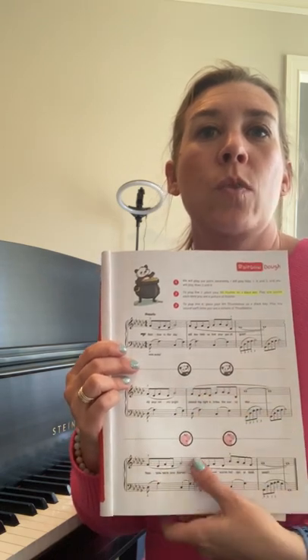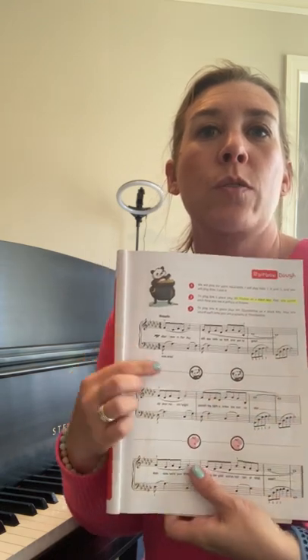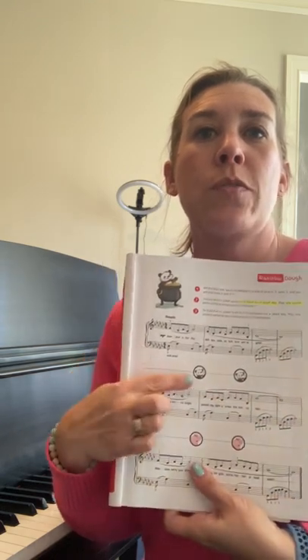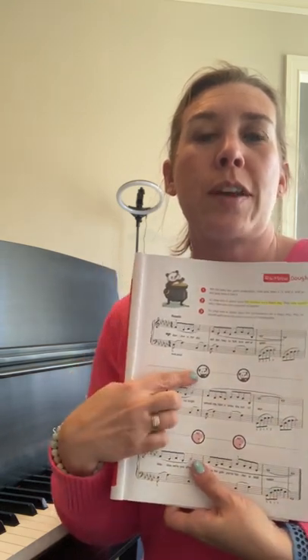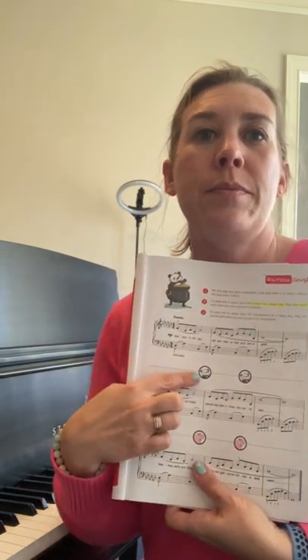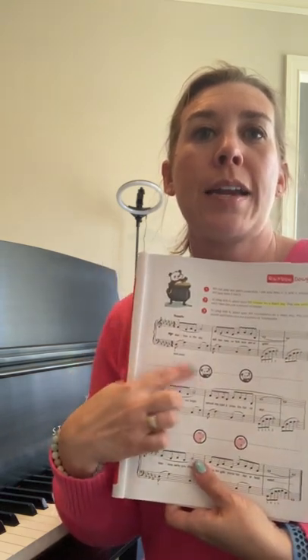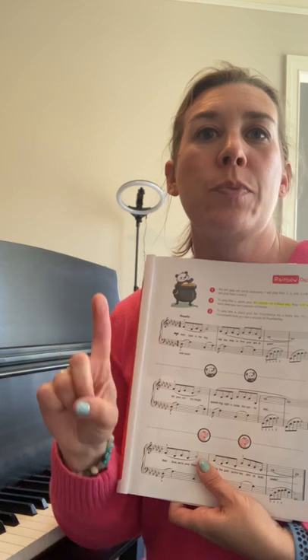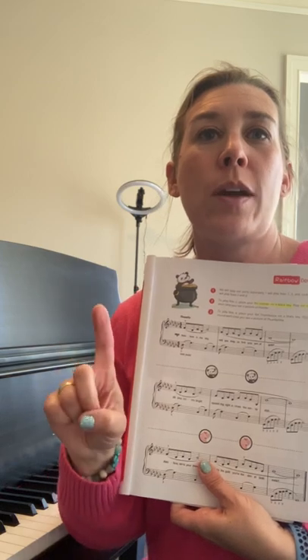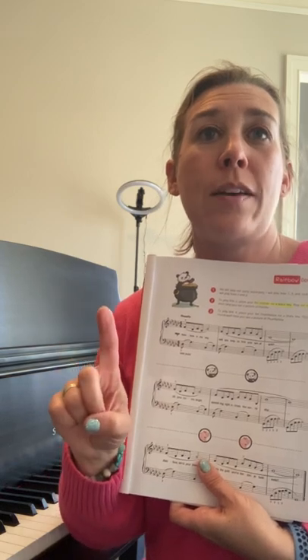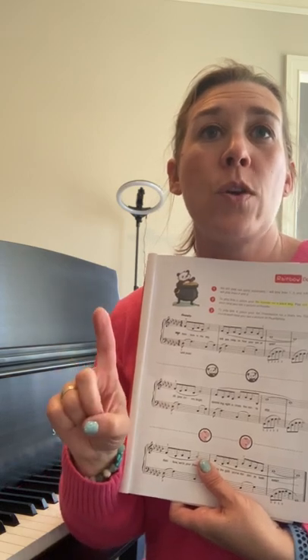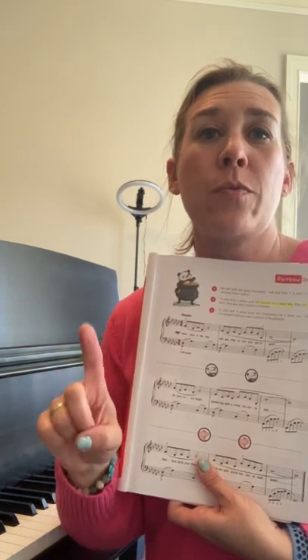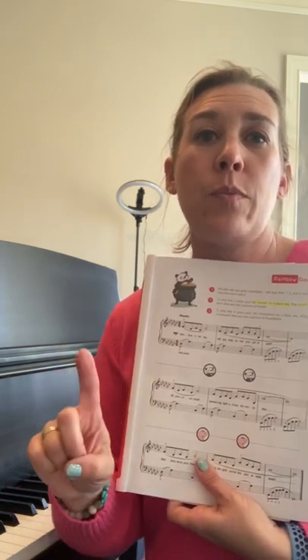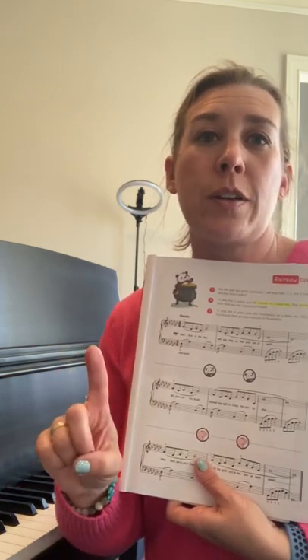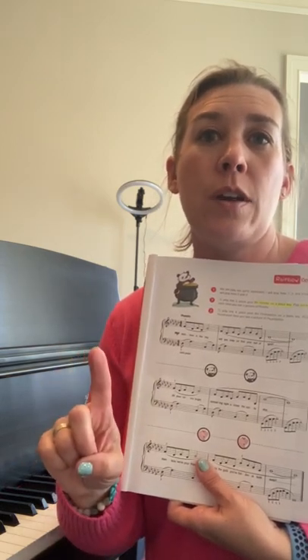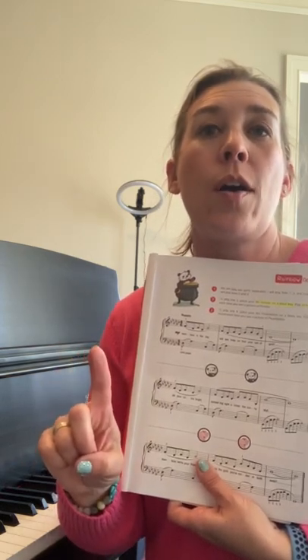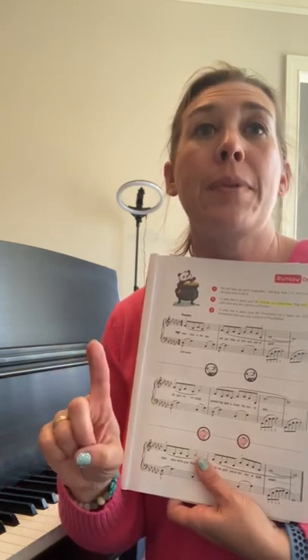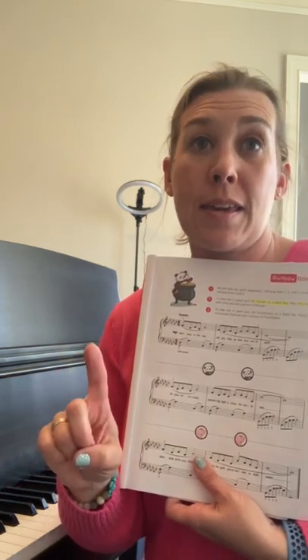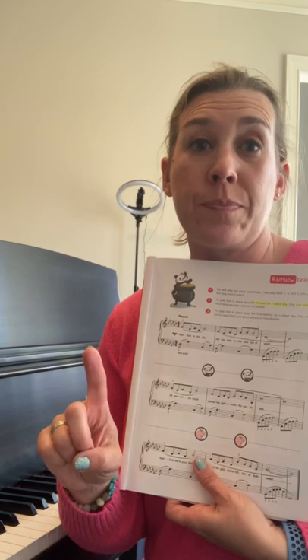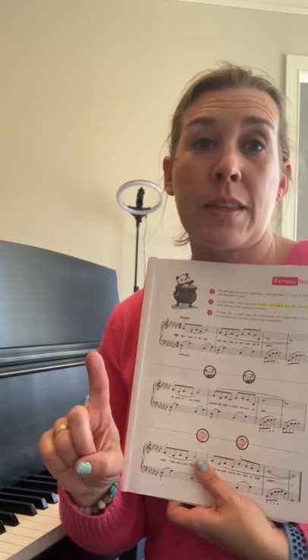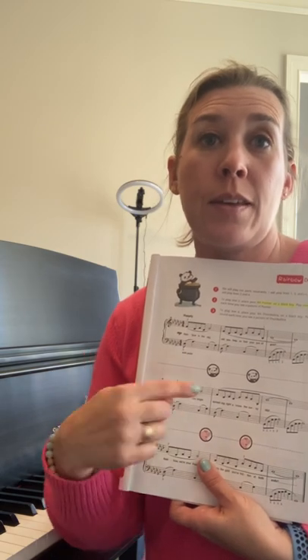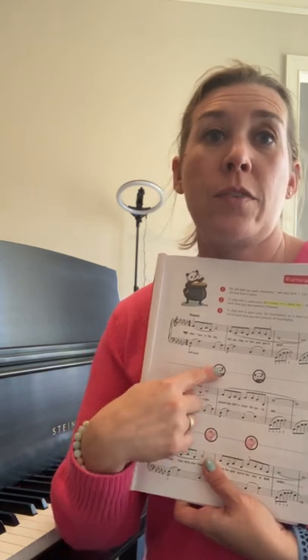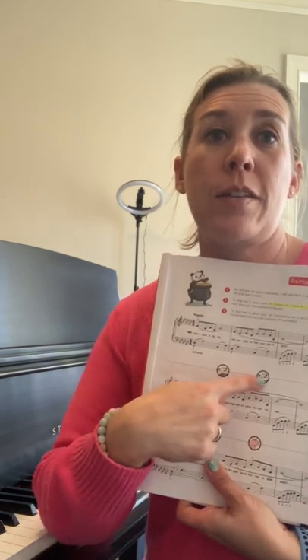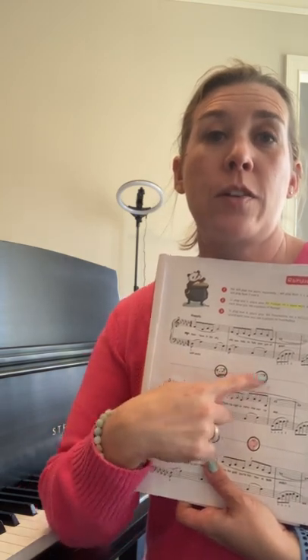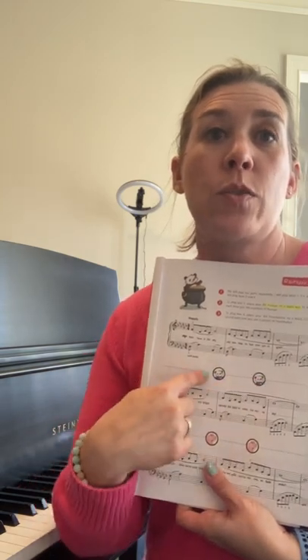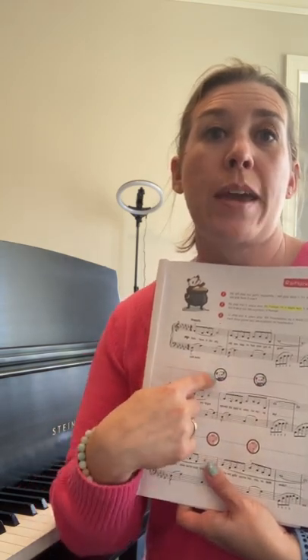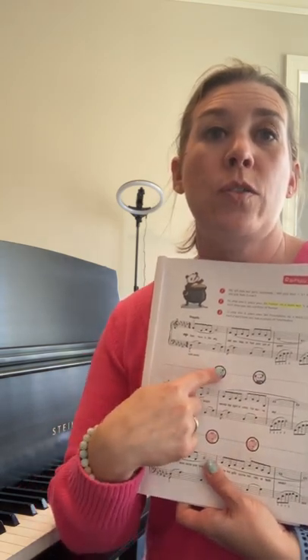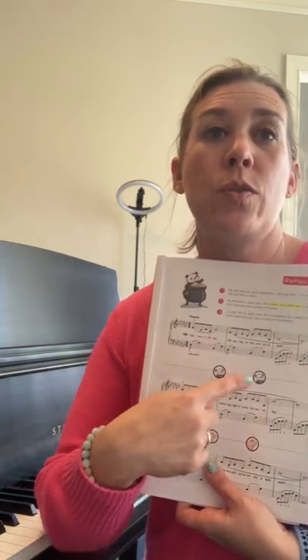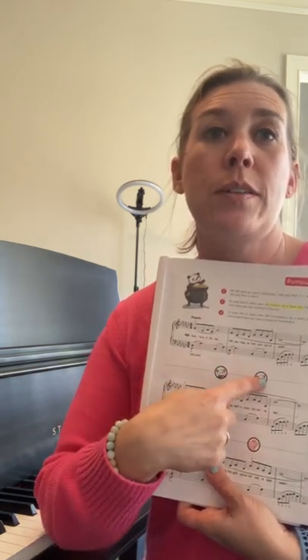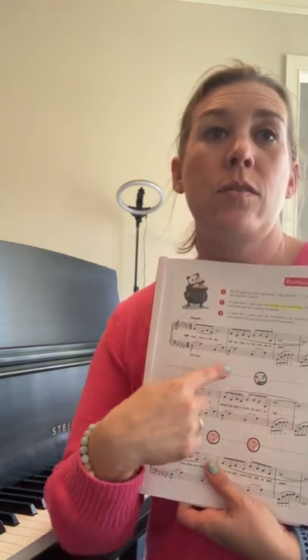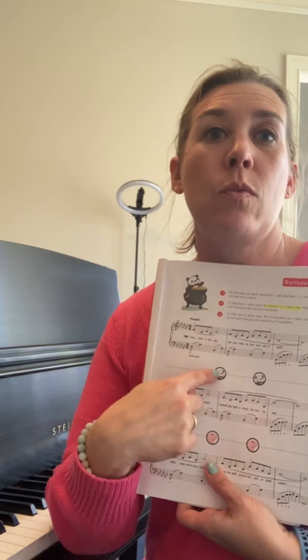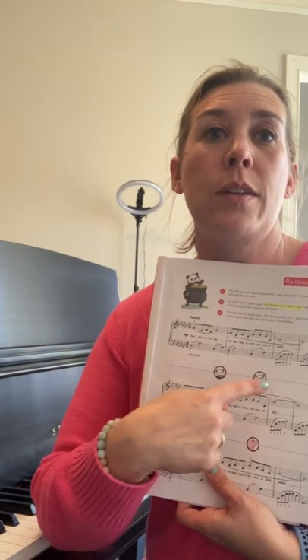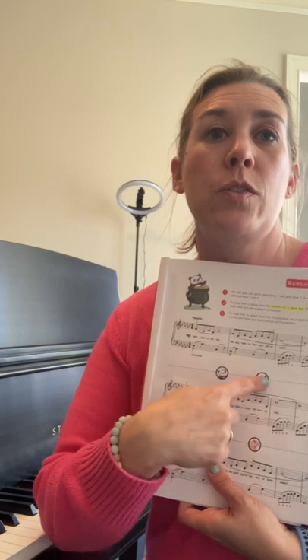When you see your finger friend, I need you to play one sound with your right-hand pointer on a black key for this line right here. So you will play two sounds. One, two.